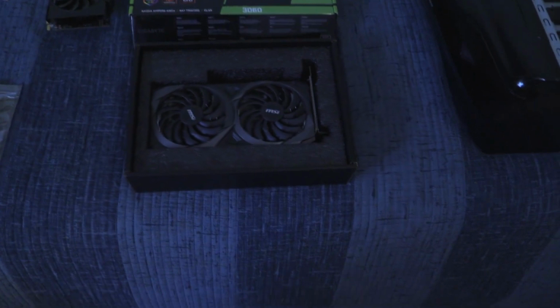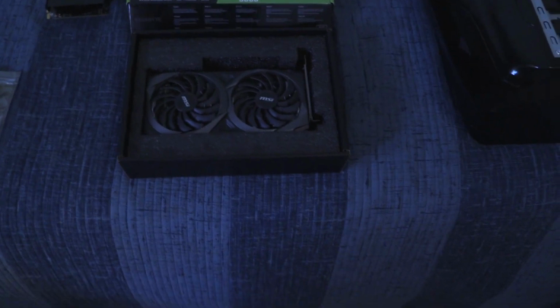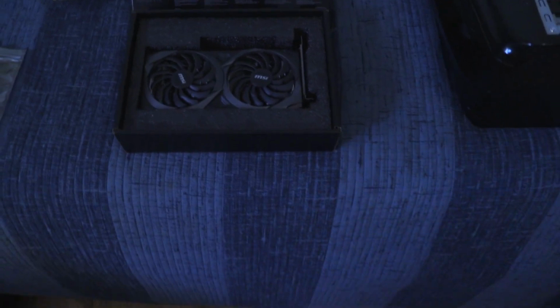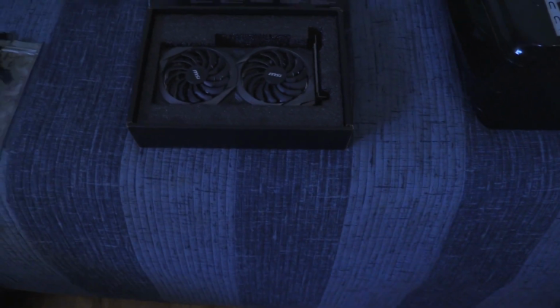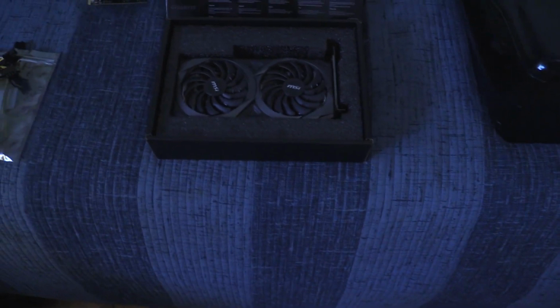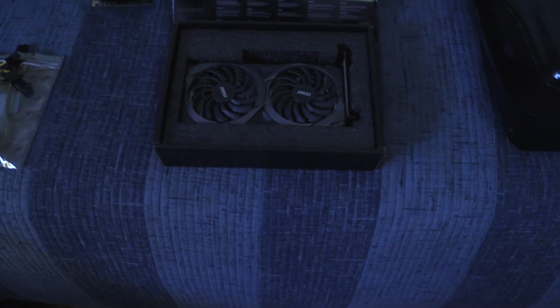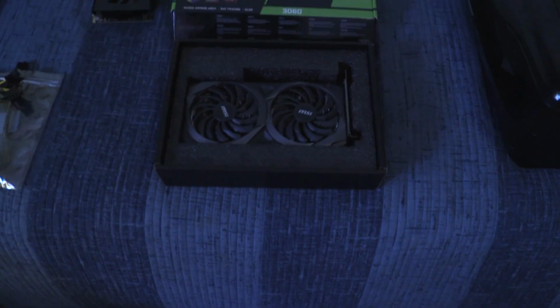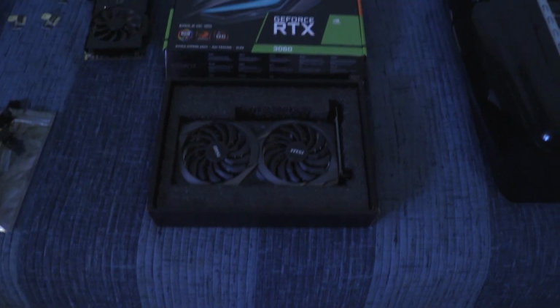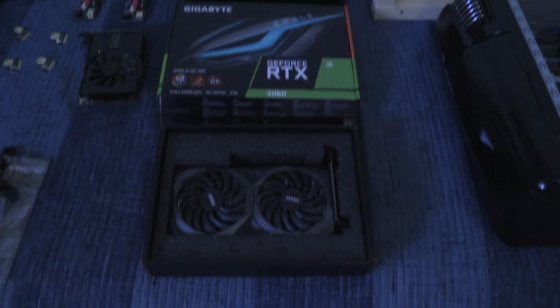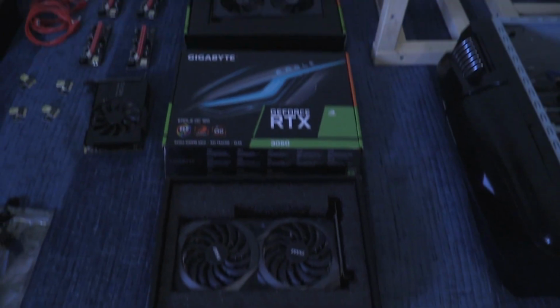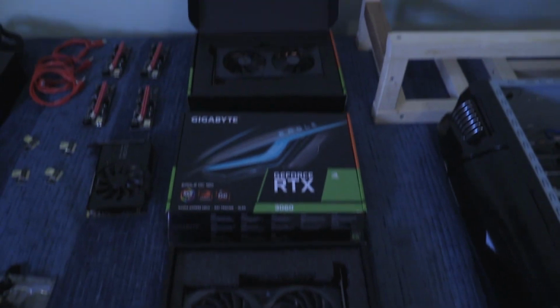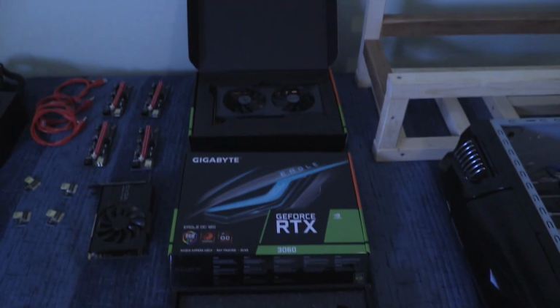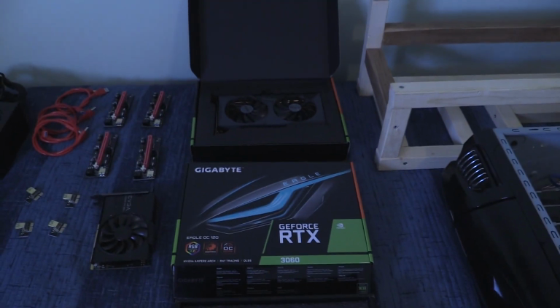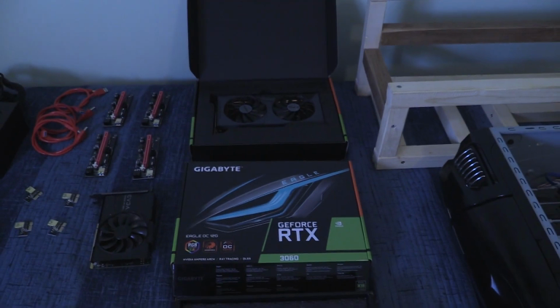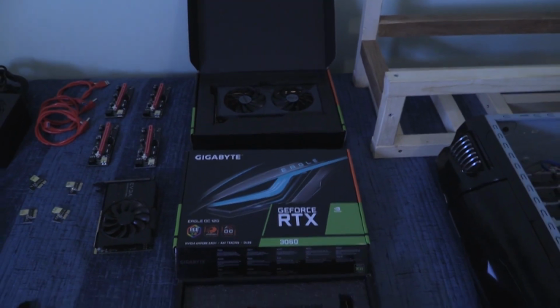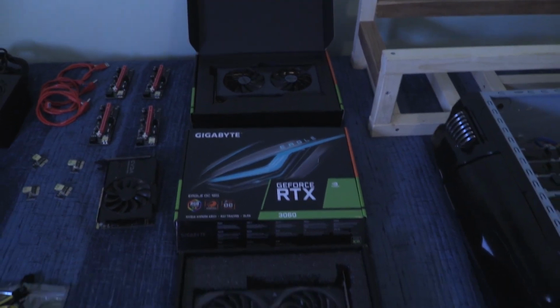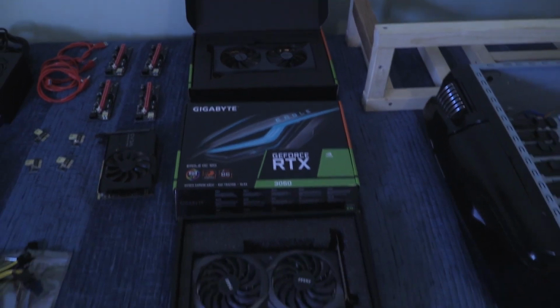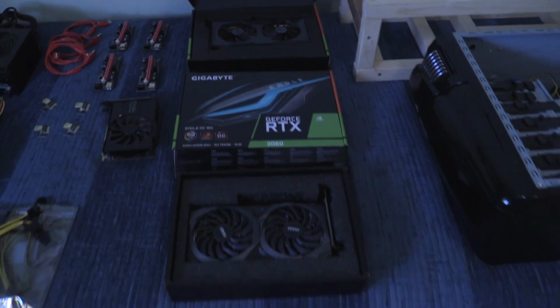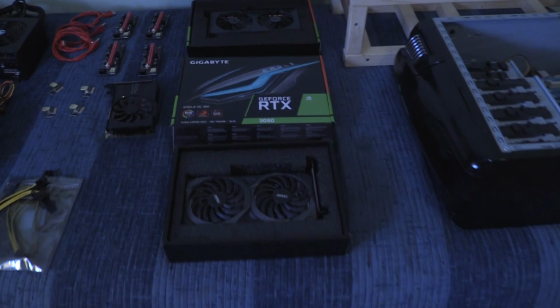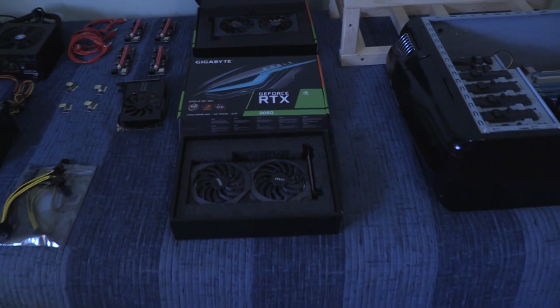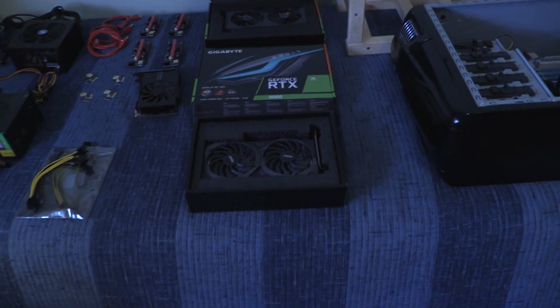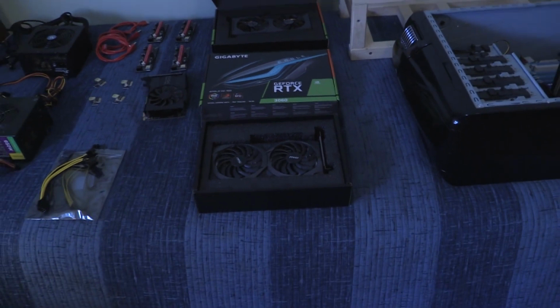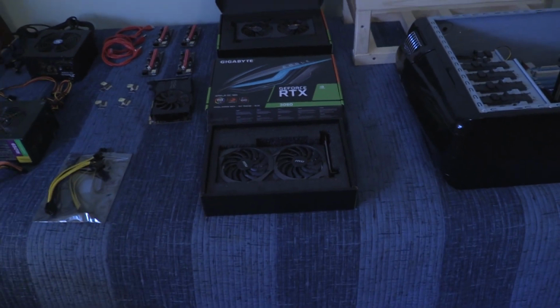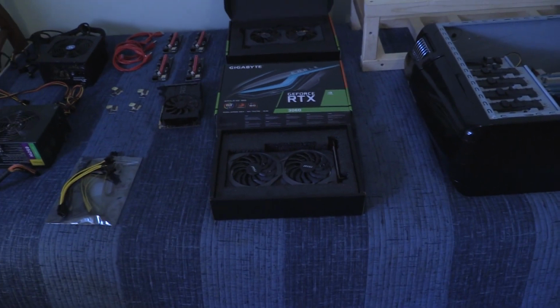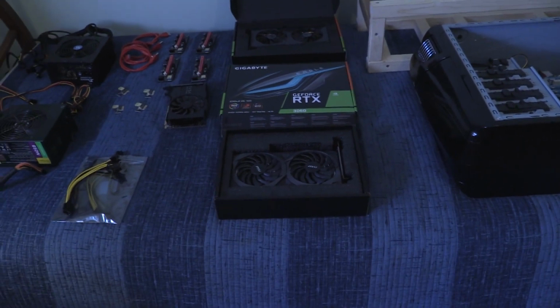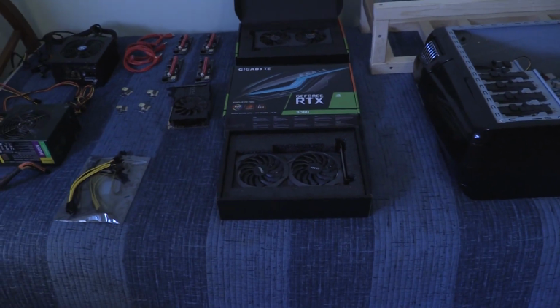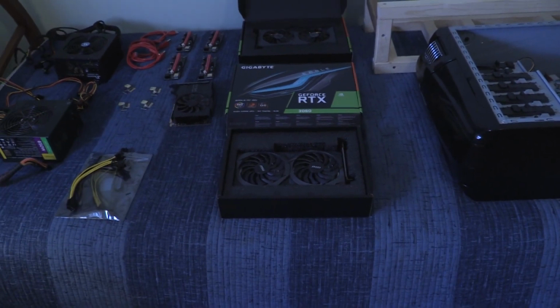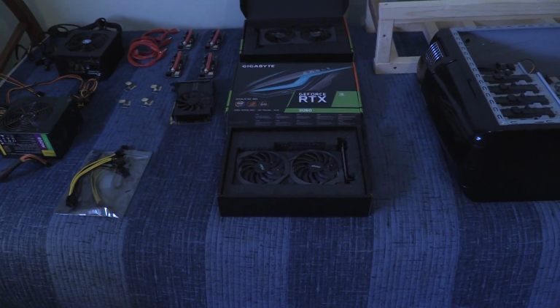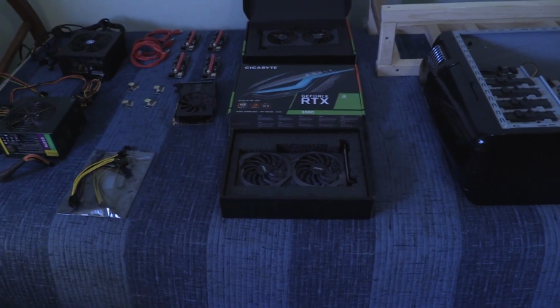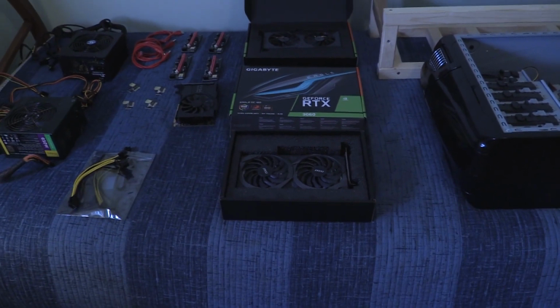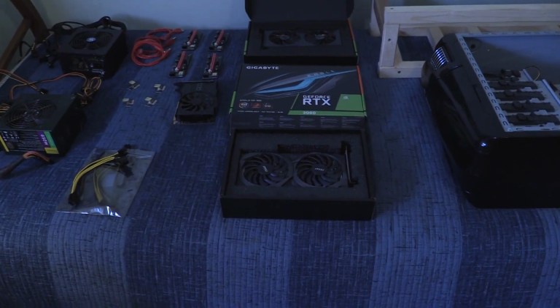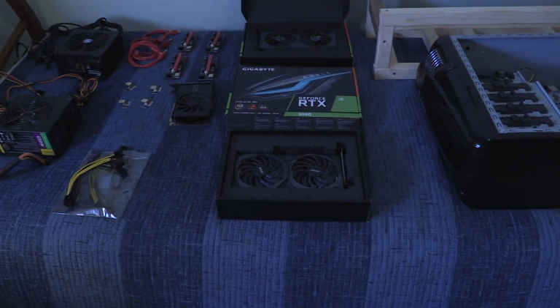This is a 3060 rig and I have three 3060s so far, but I'm thinking maybe I'll build up to six.